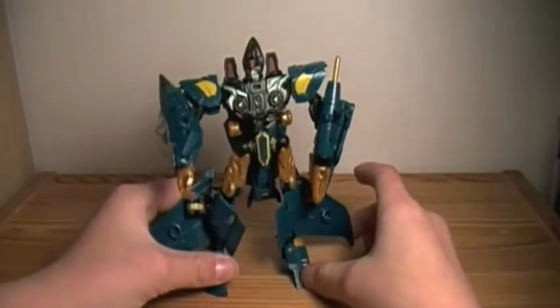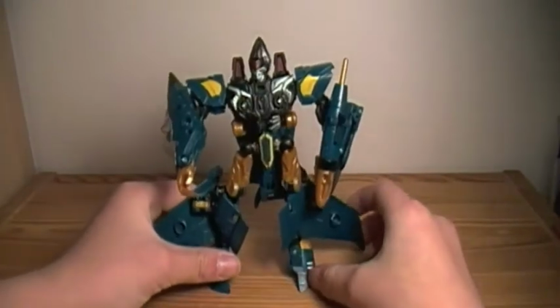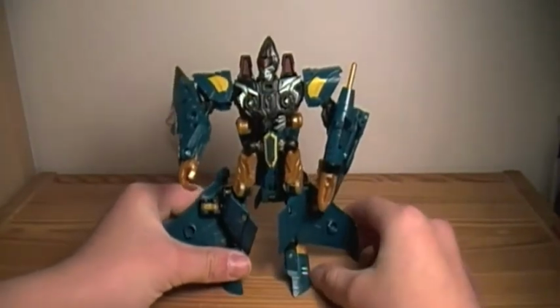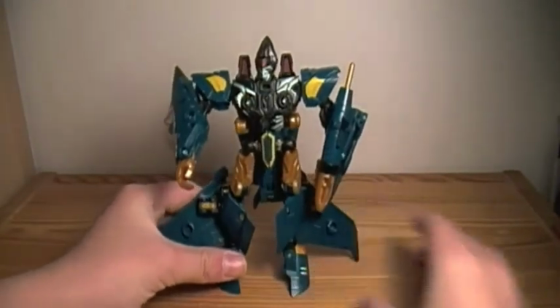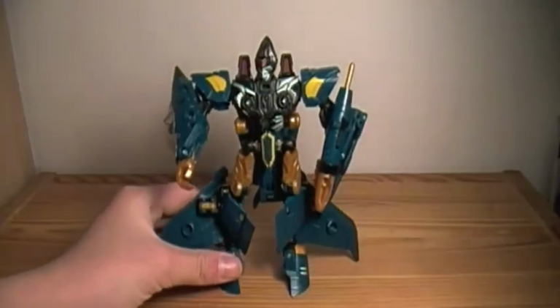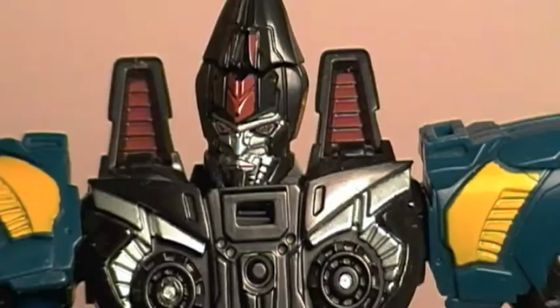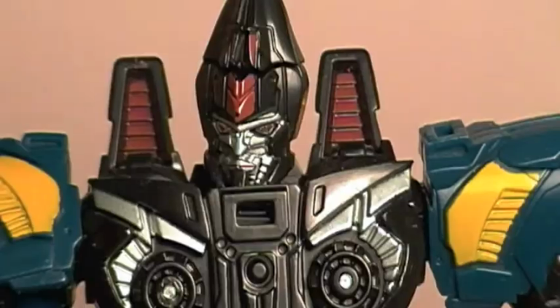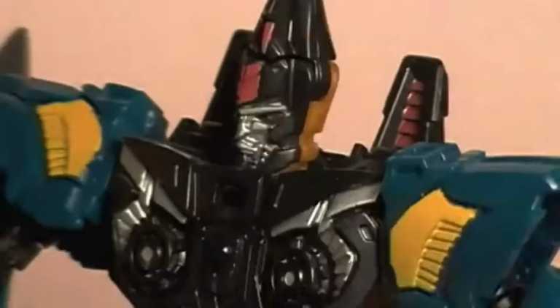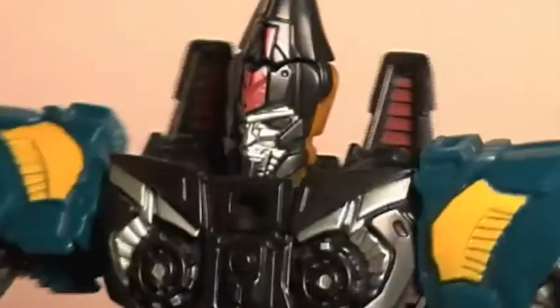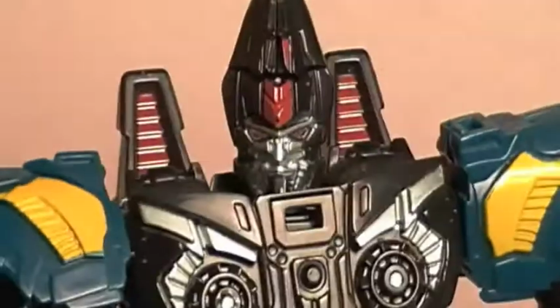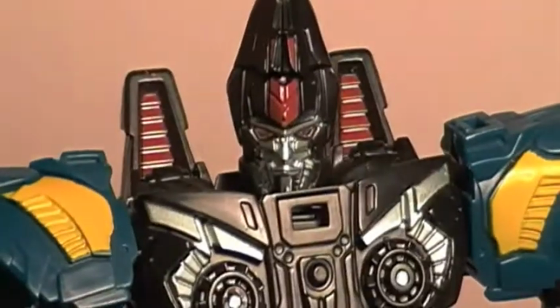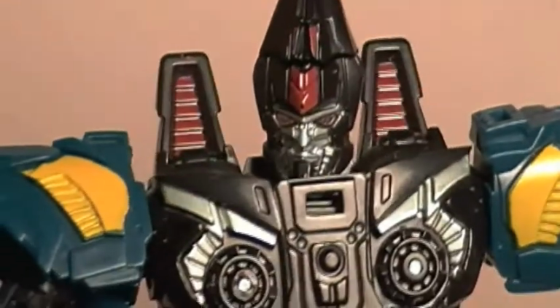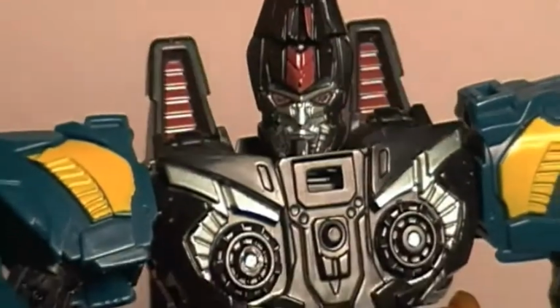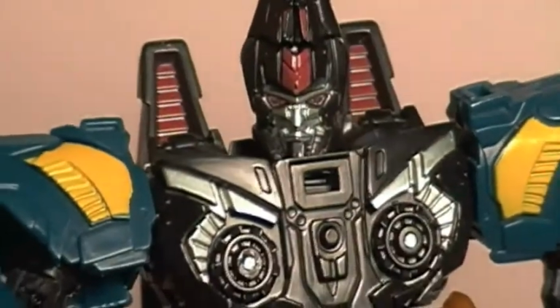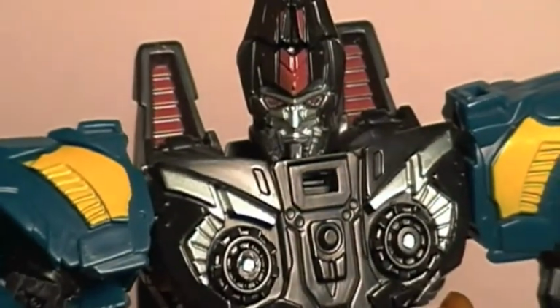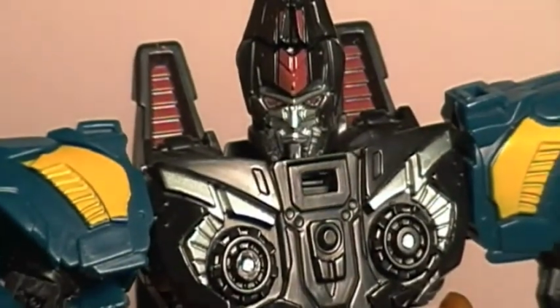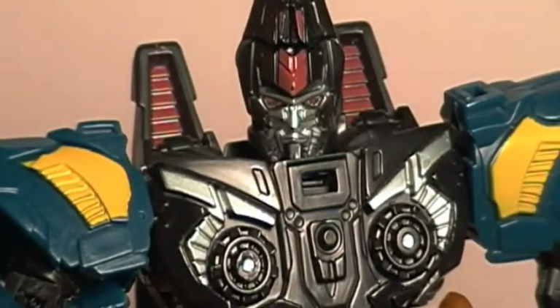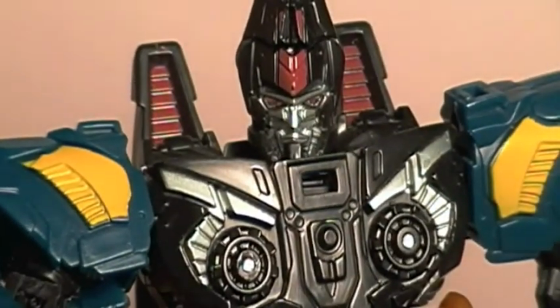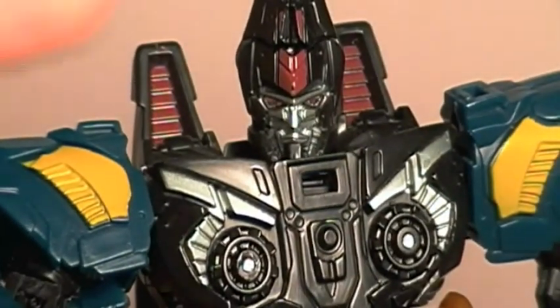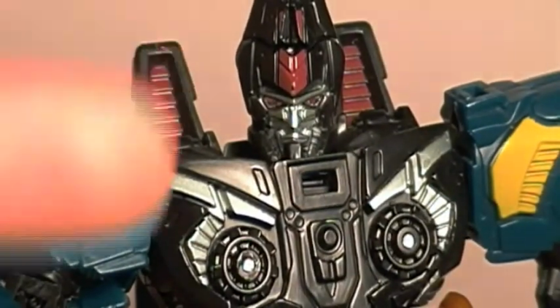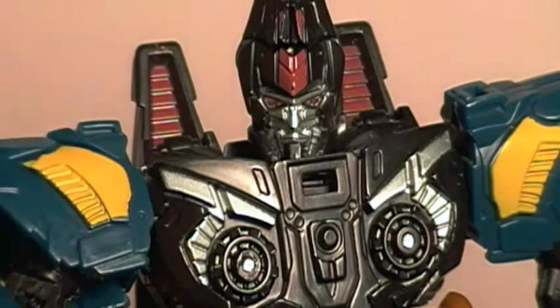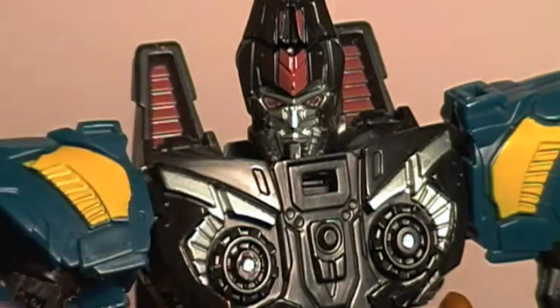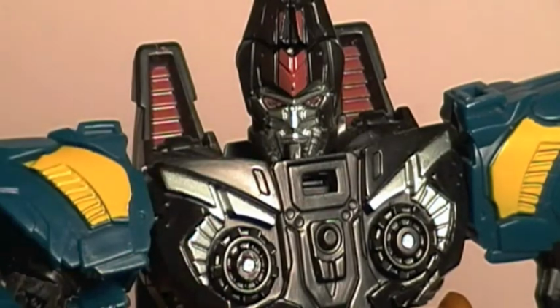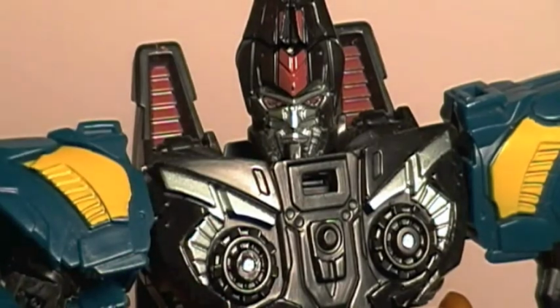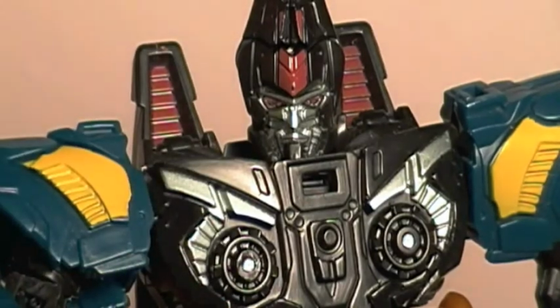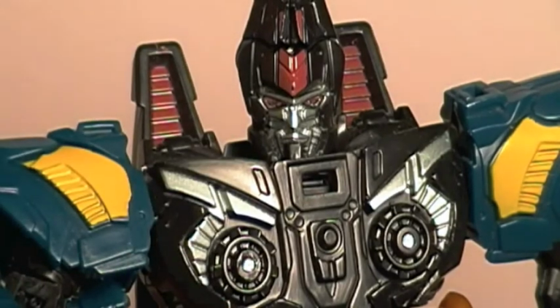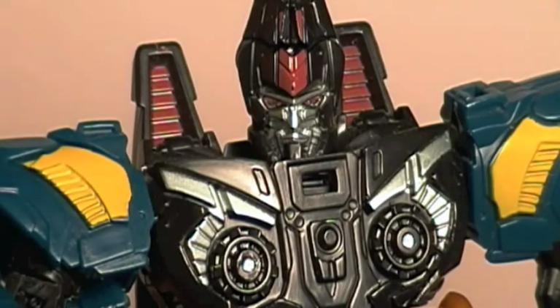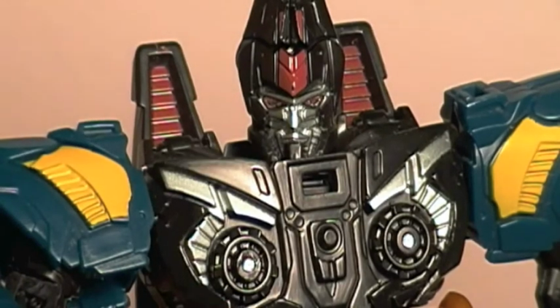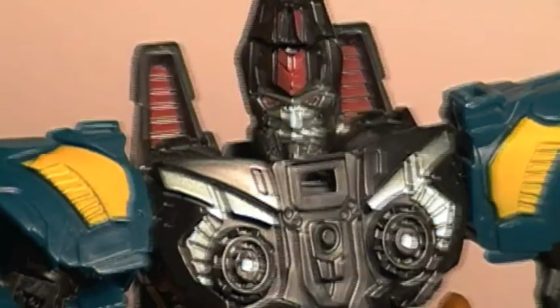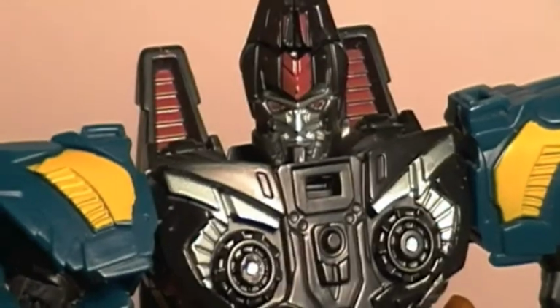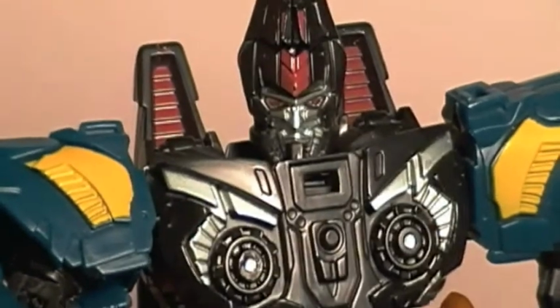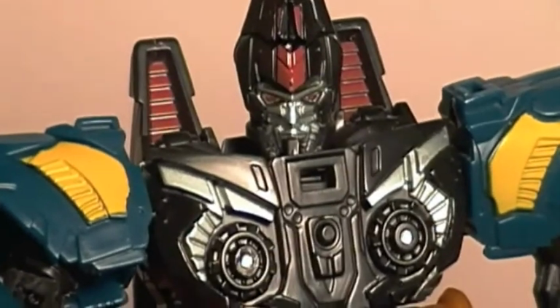That is pretty much Dirge. I have to say it is a pretty awesome figure. I definitely rate this 10 out of 10. Thanks for watching. Bye bye.